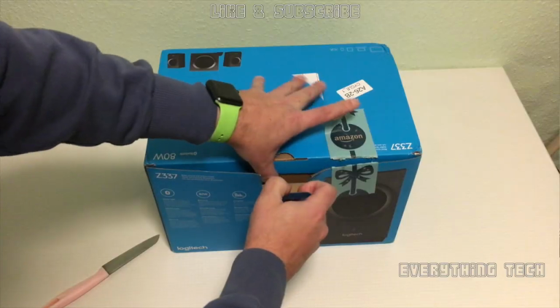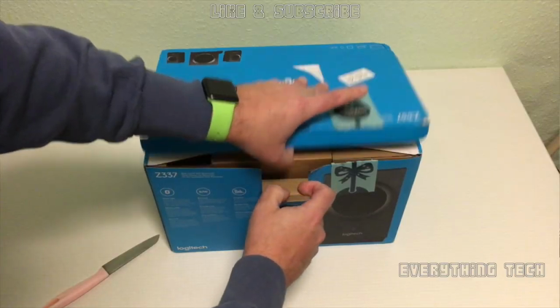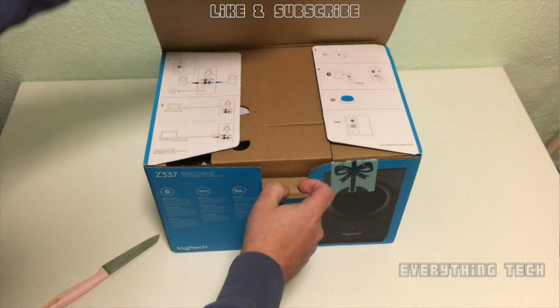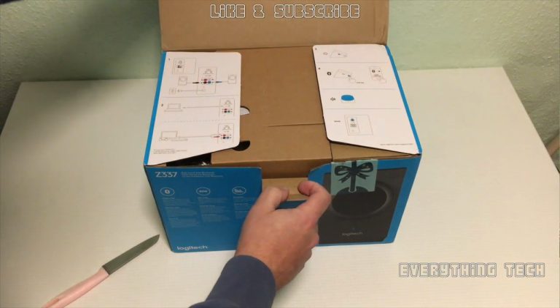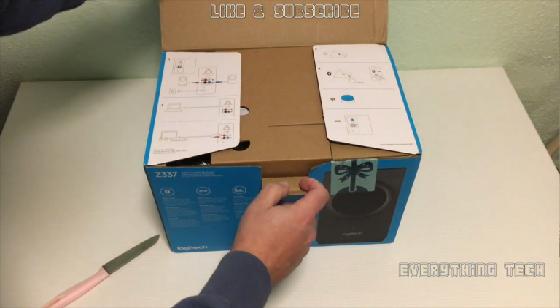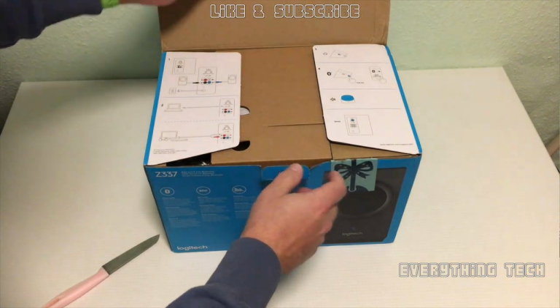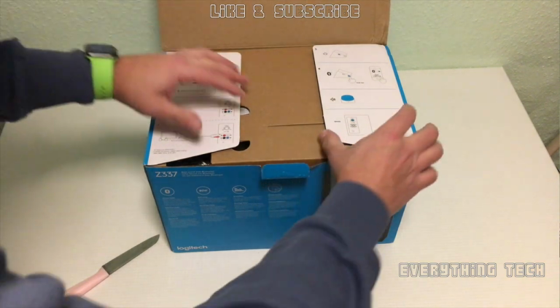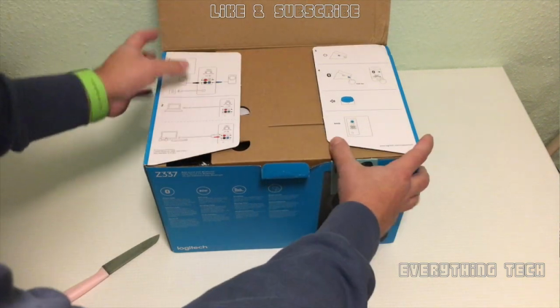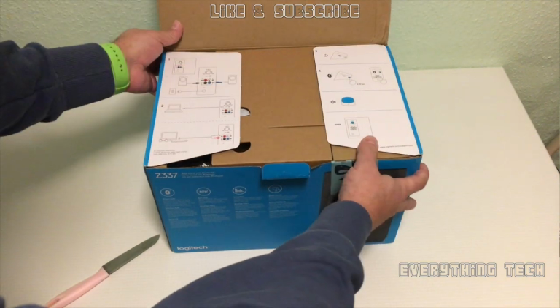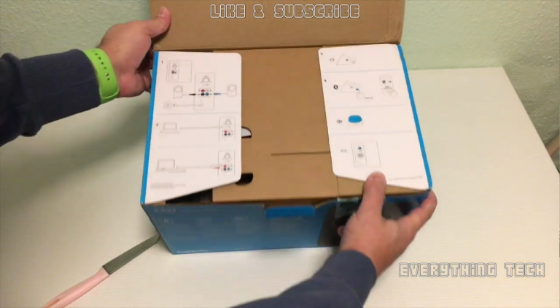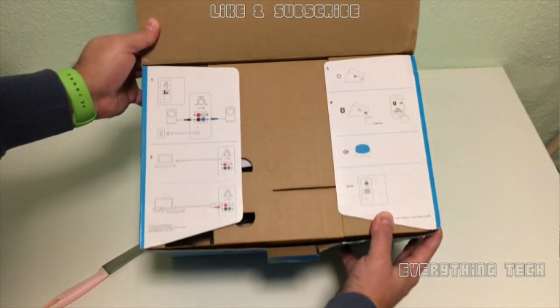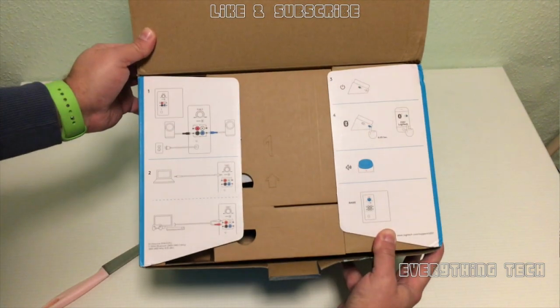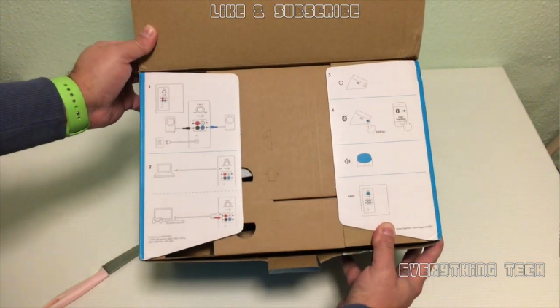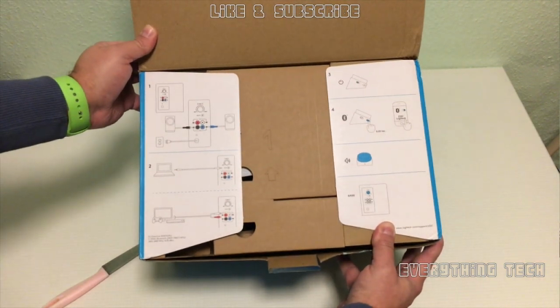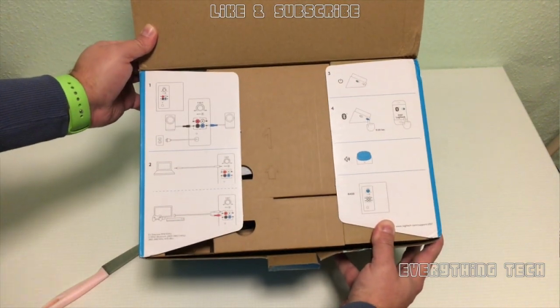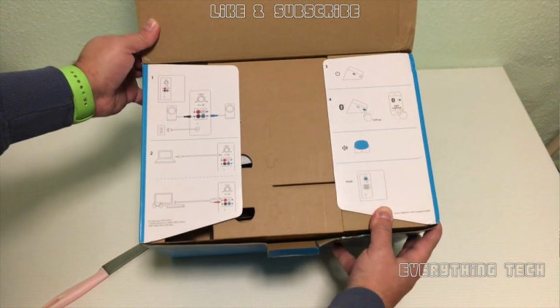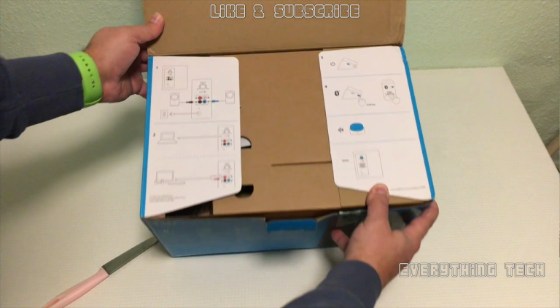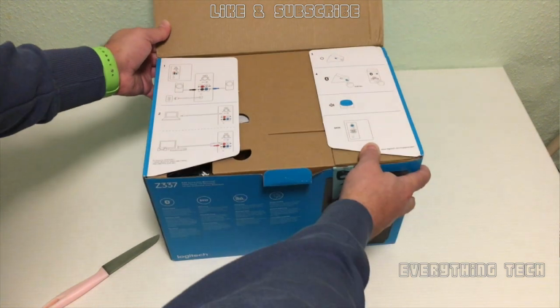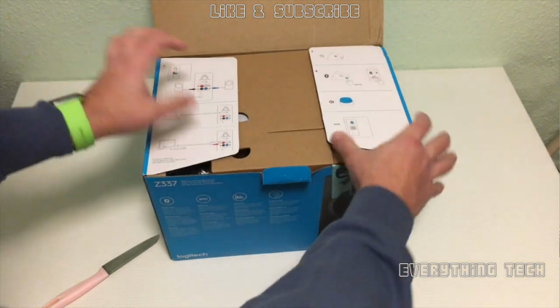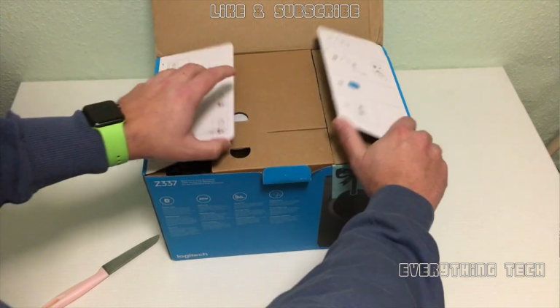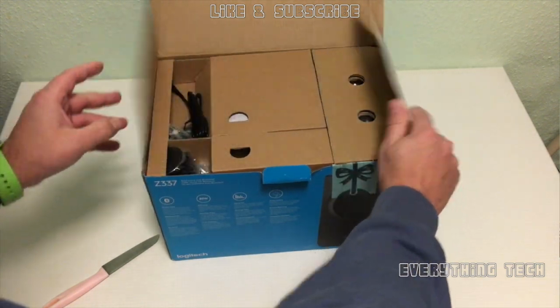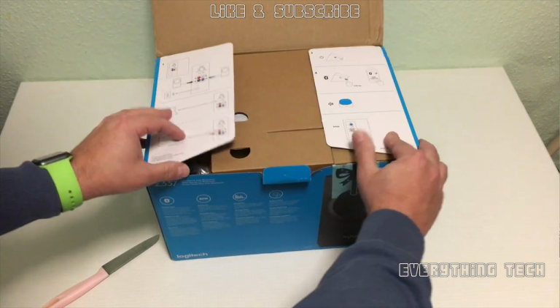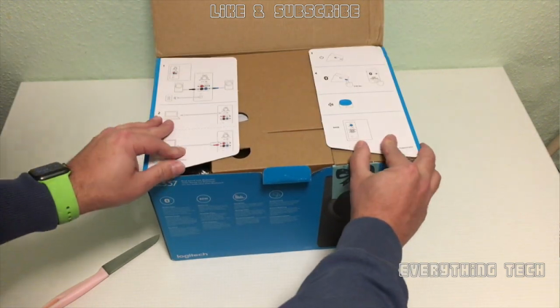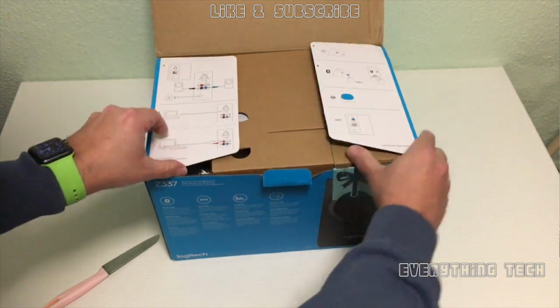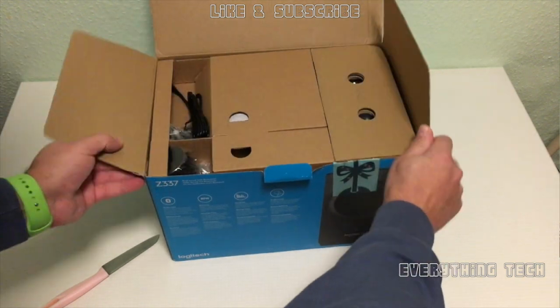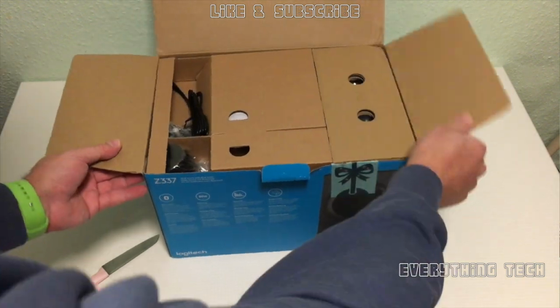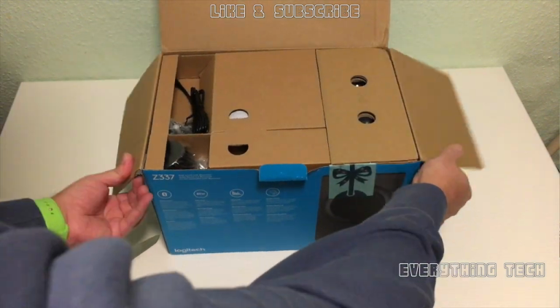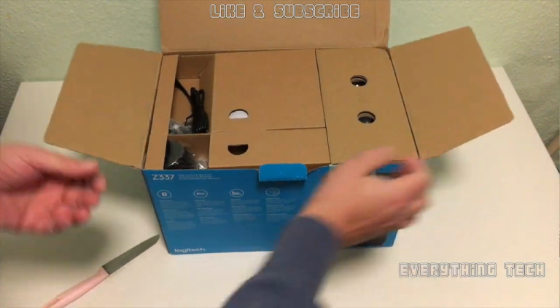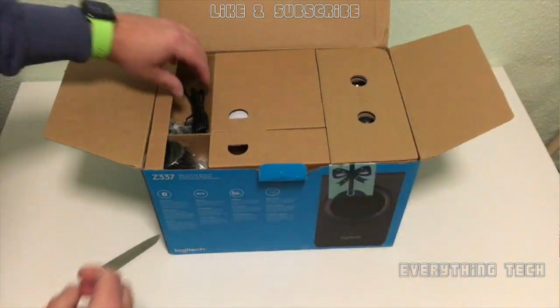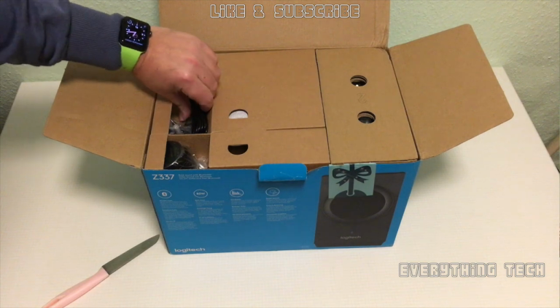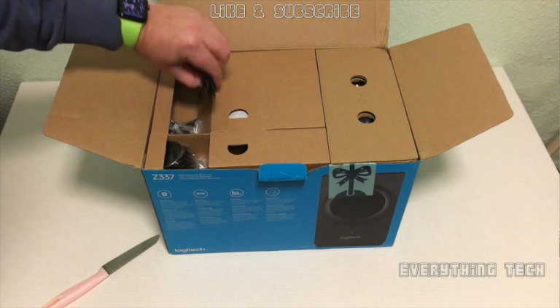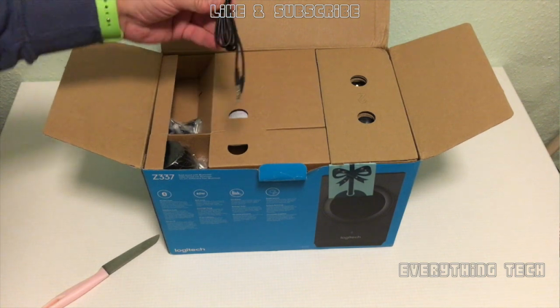The first thing is the presentation by Logitech. It explains exactly what the functions are and where to plug the speakers. This is a very good way to introduce a non-expert user to how to connect everything.